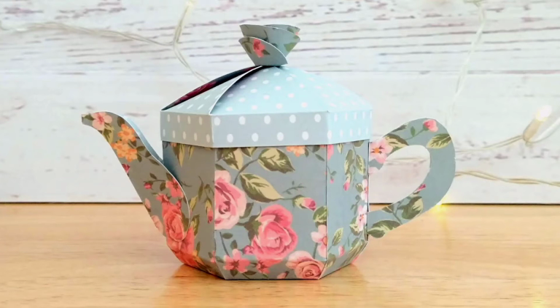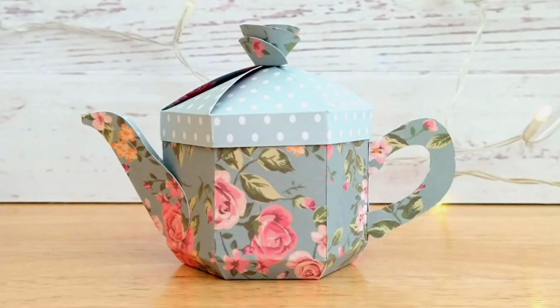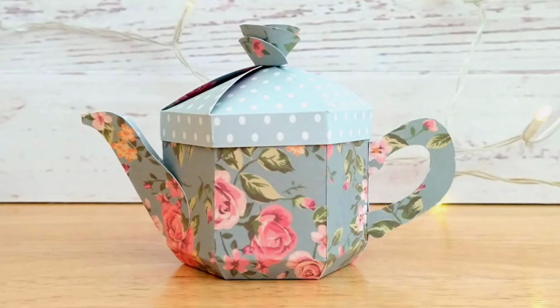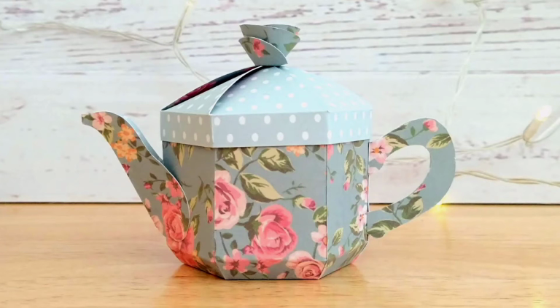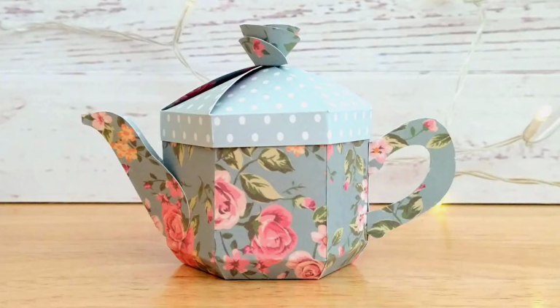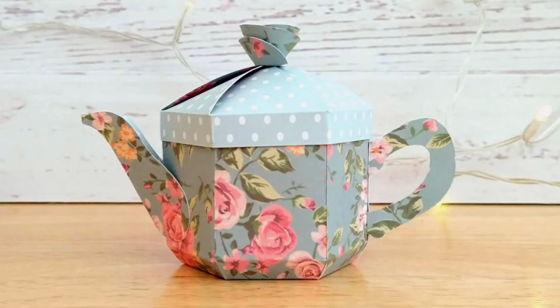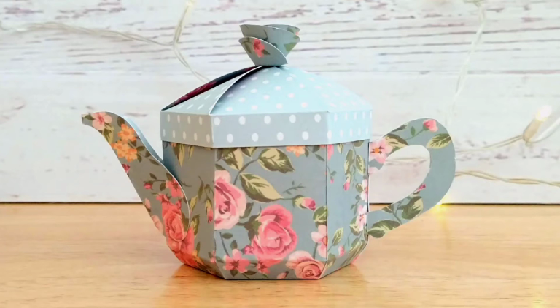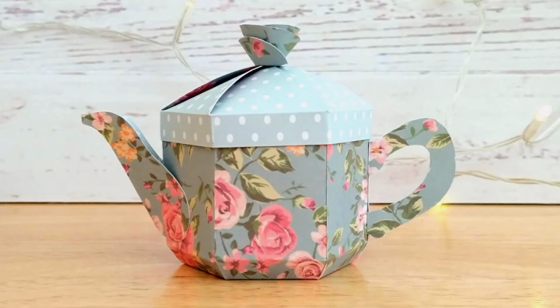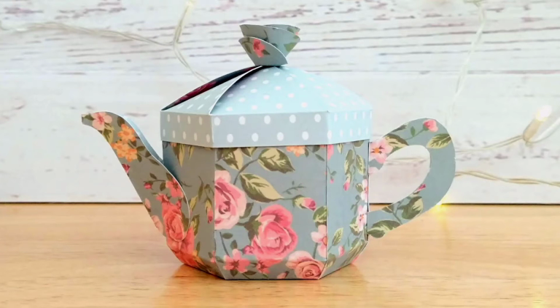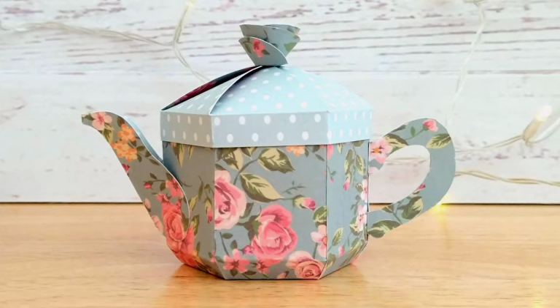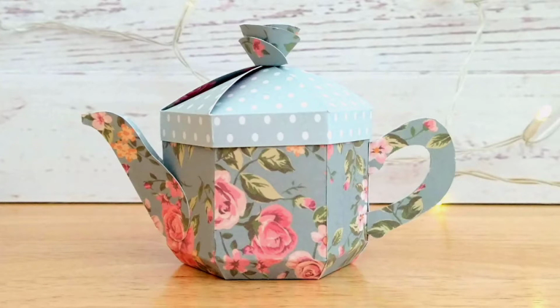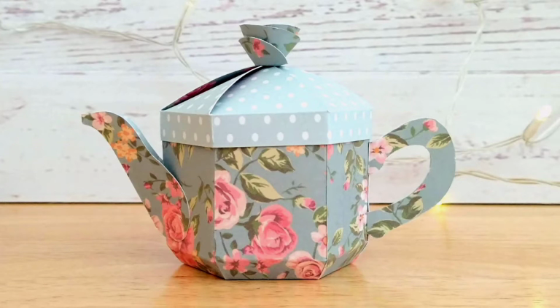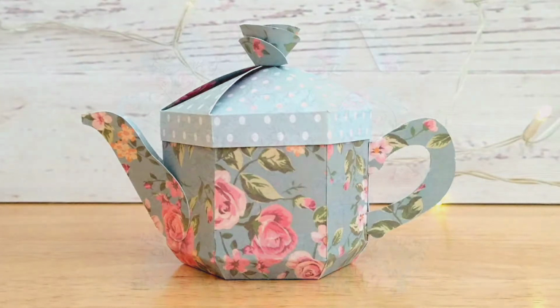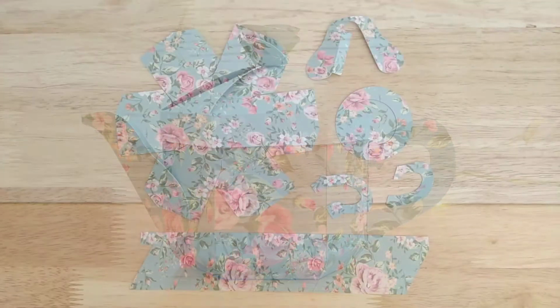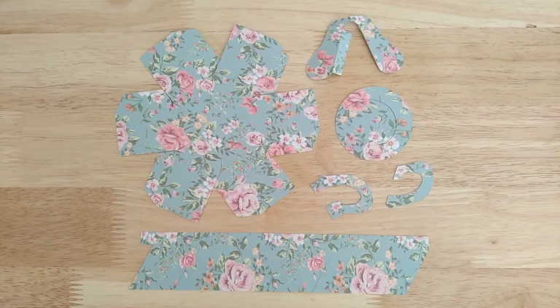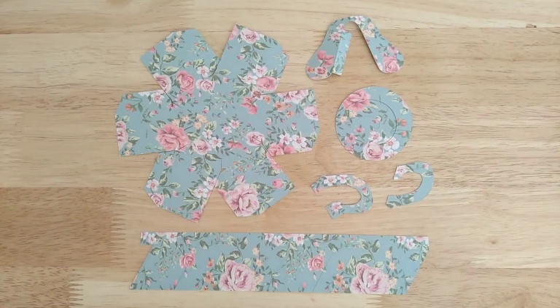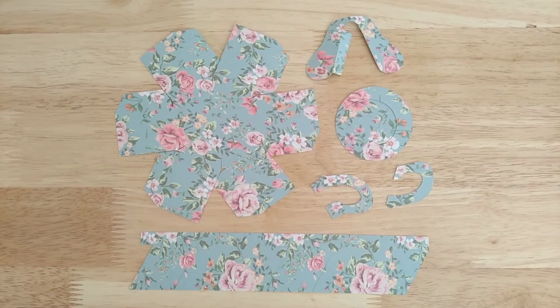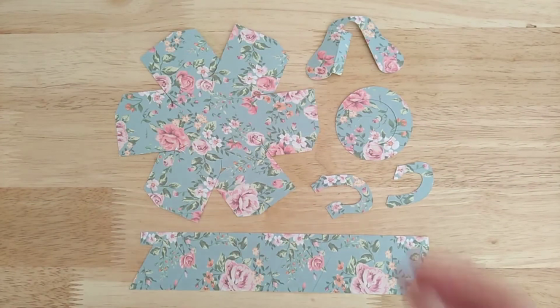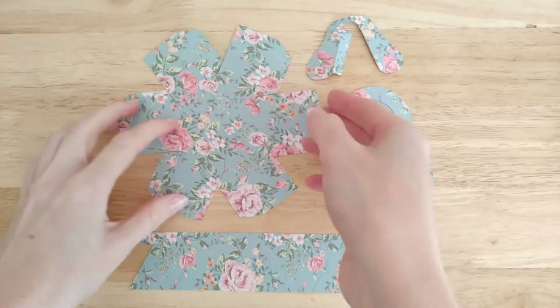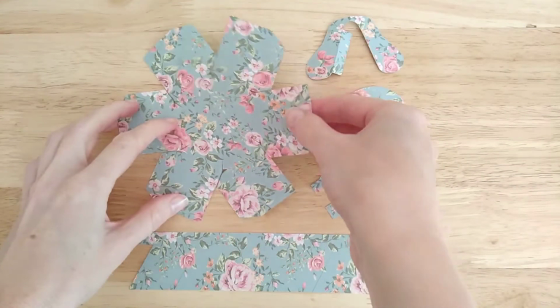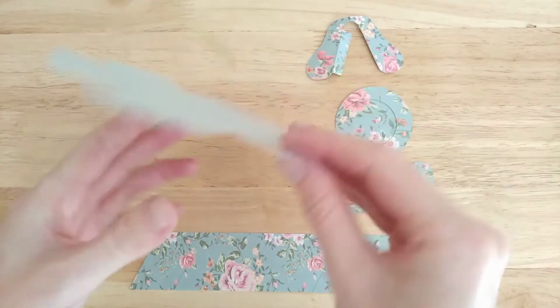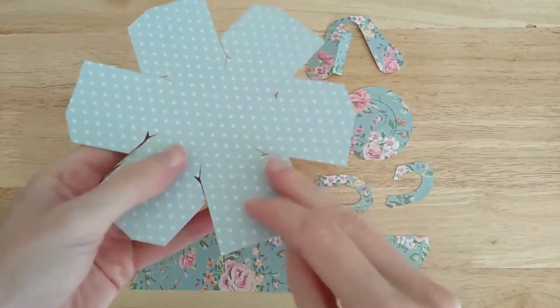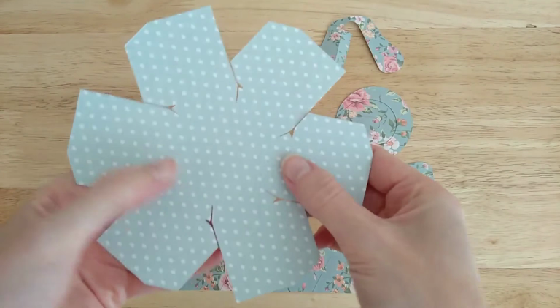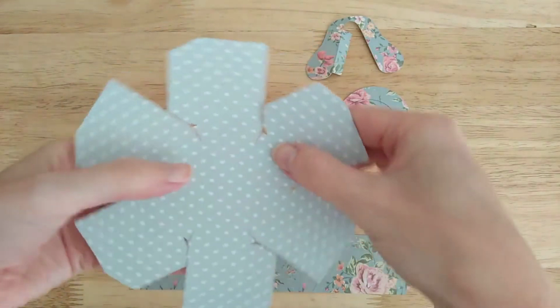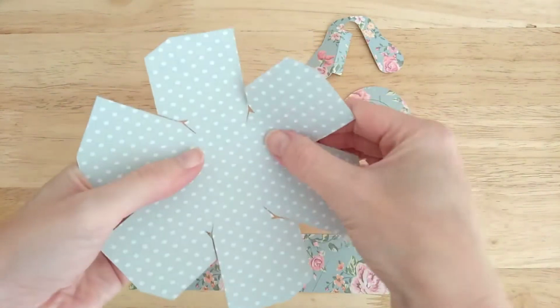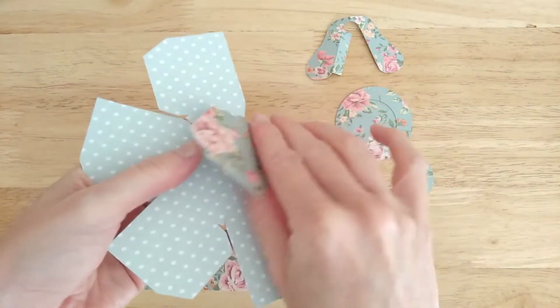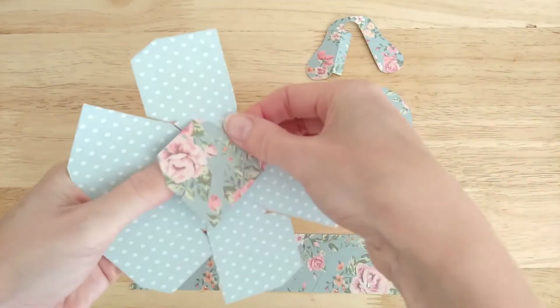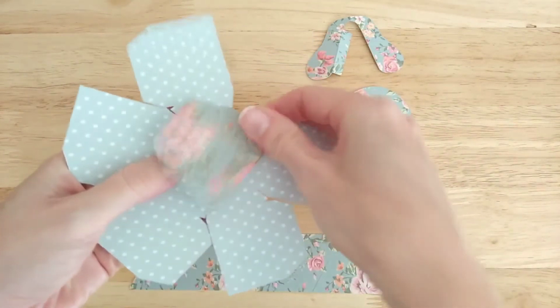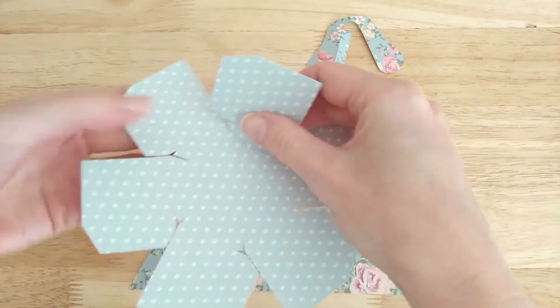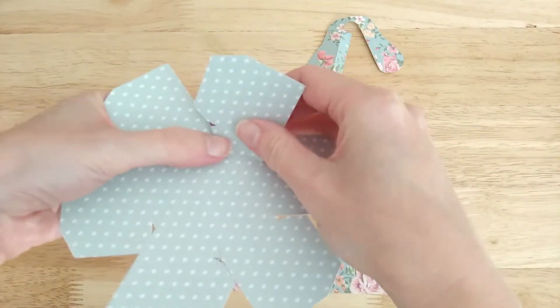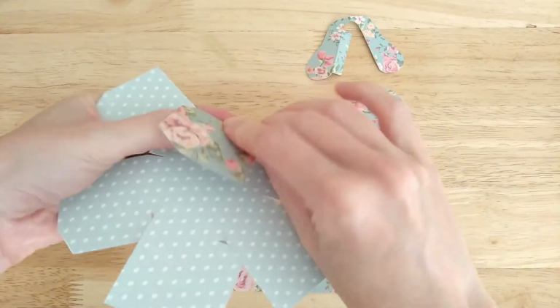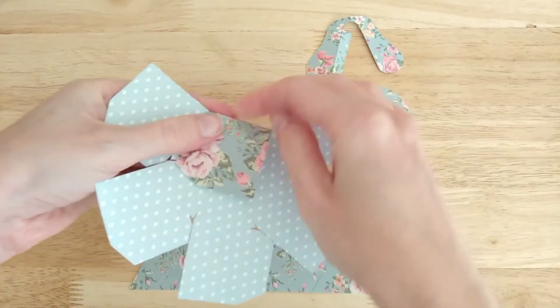Hi, today I'm going to show you how to assemble my teapot favour box. The template for this box is on my Etsy shop. You'll find the link for that in the description below.